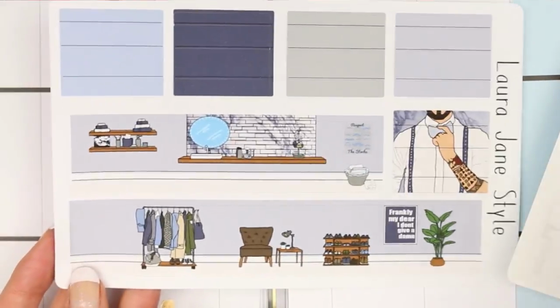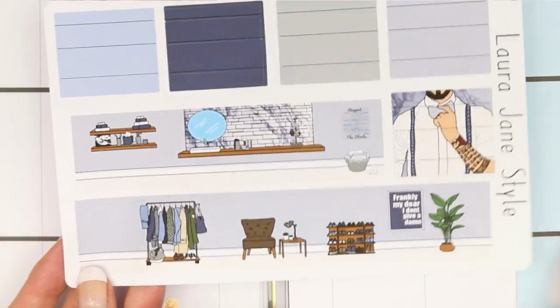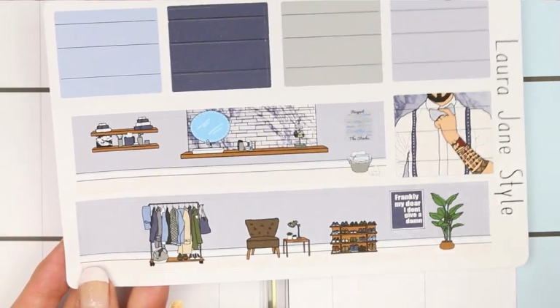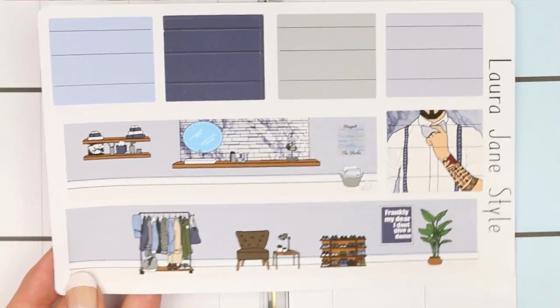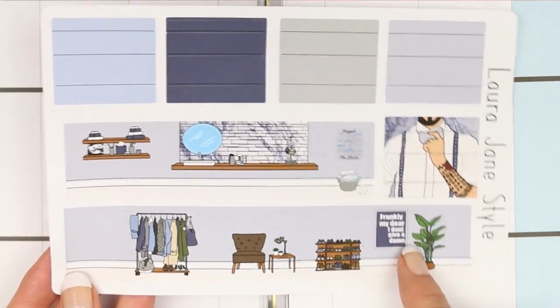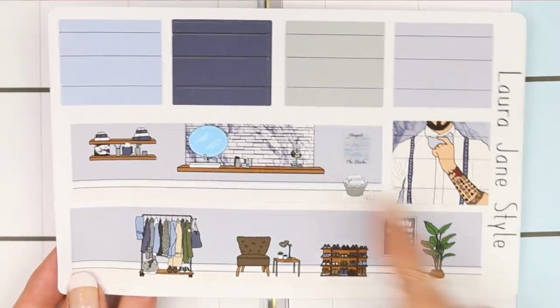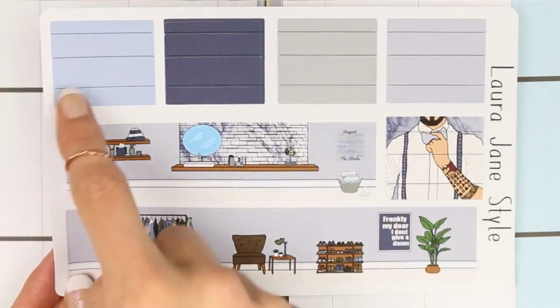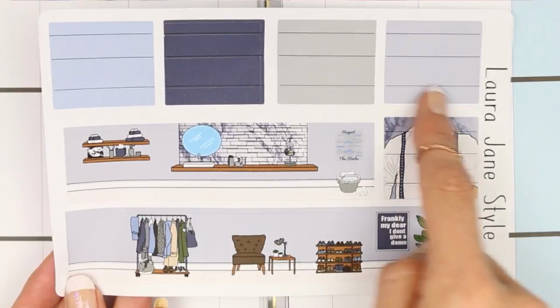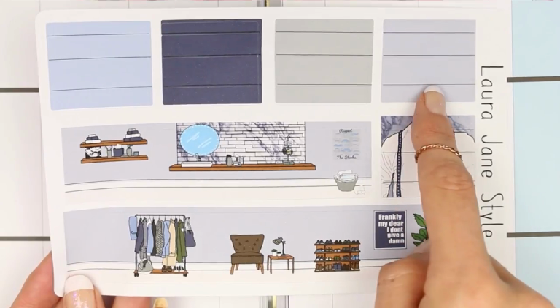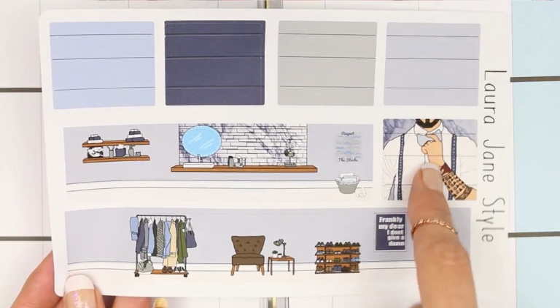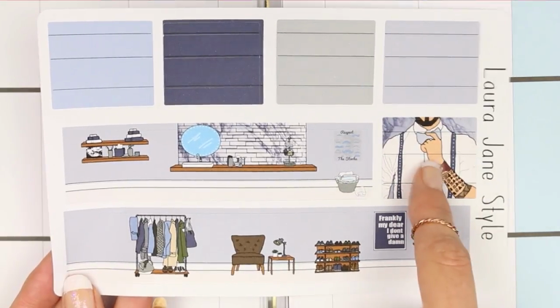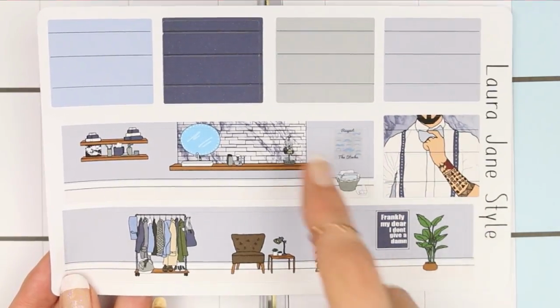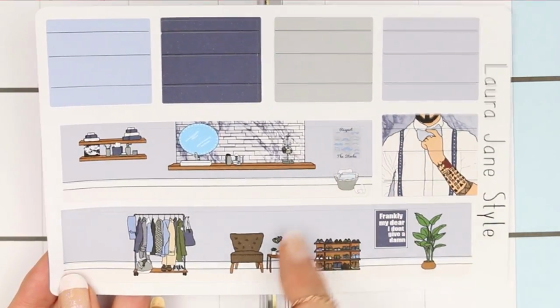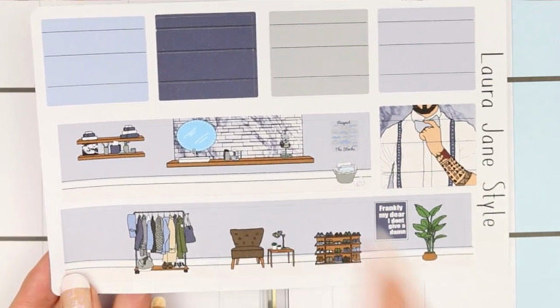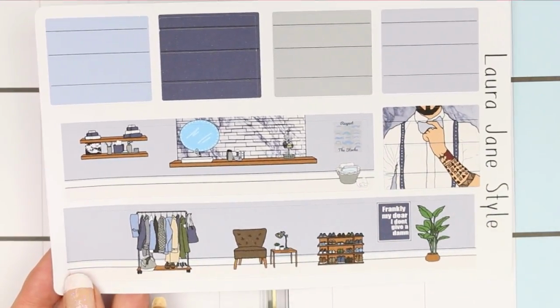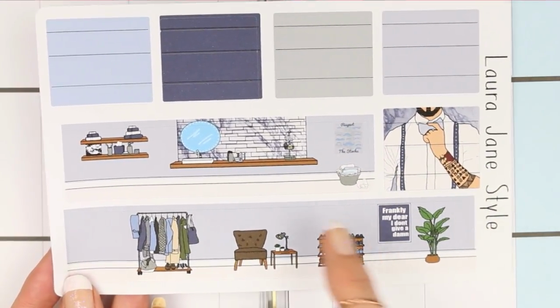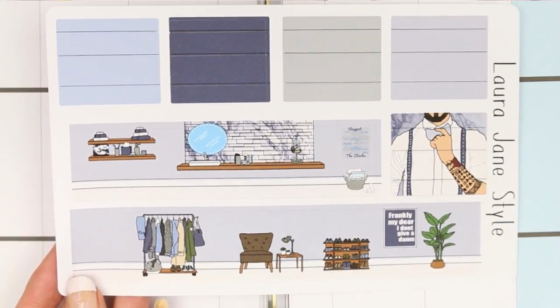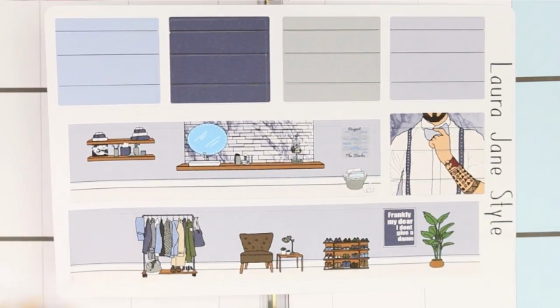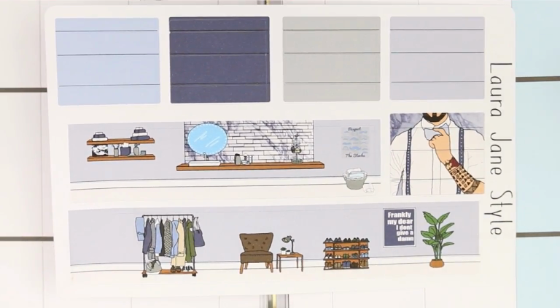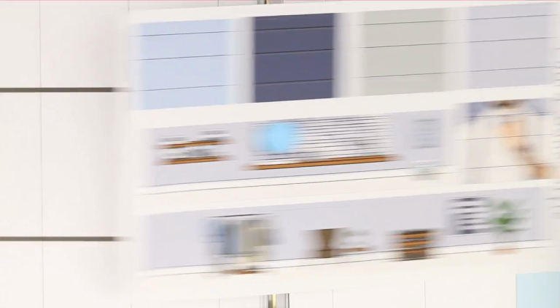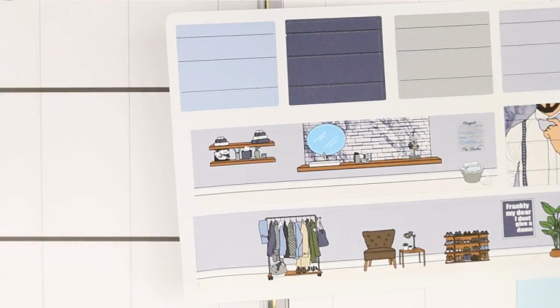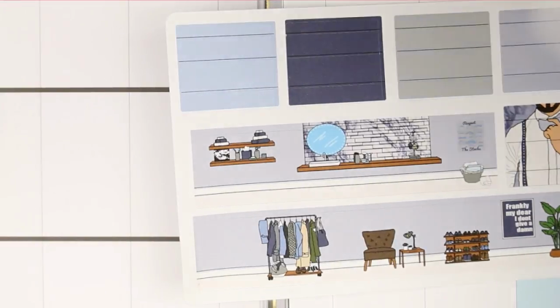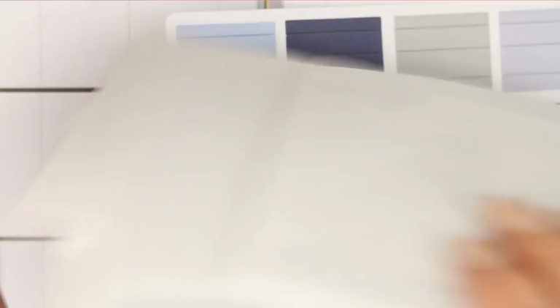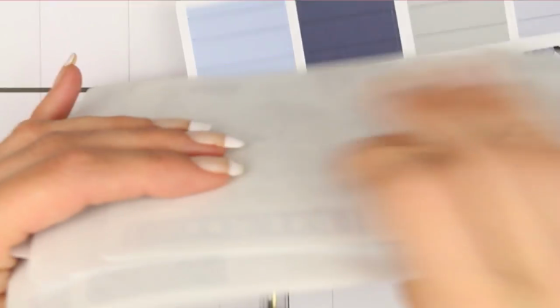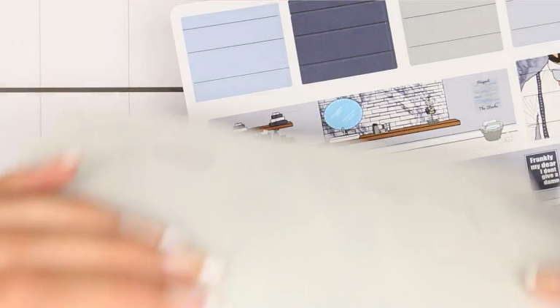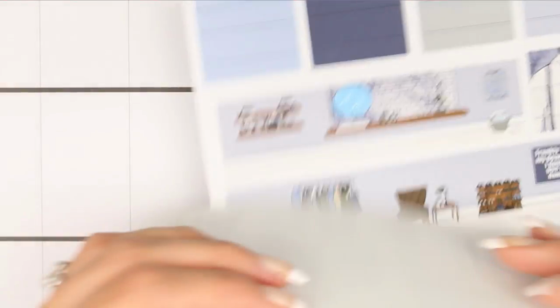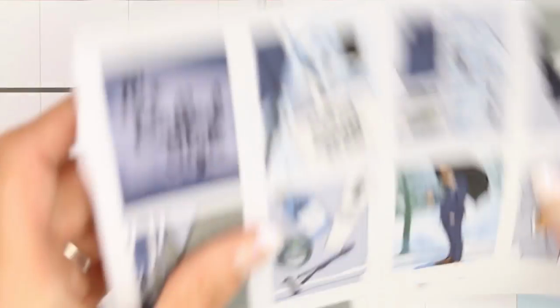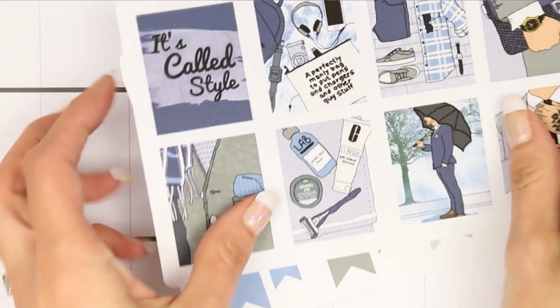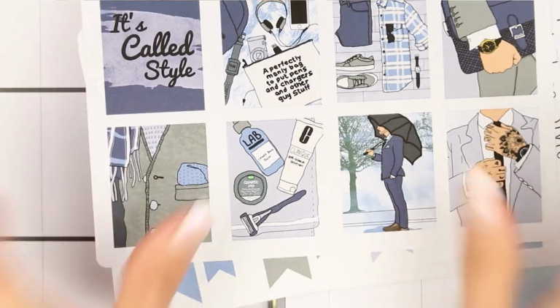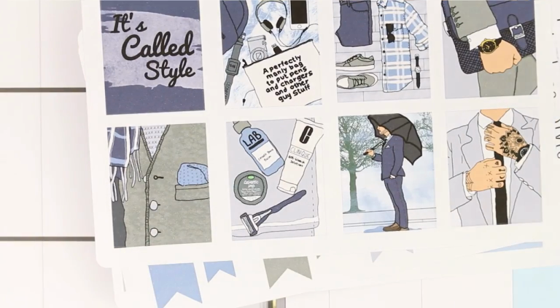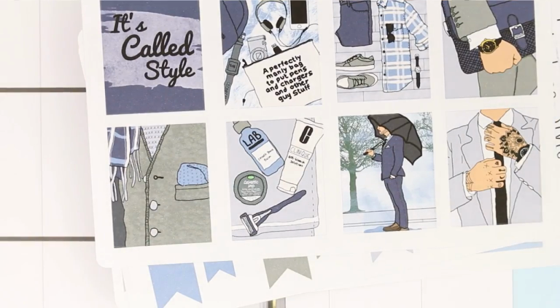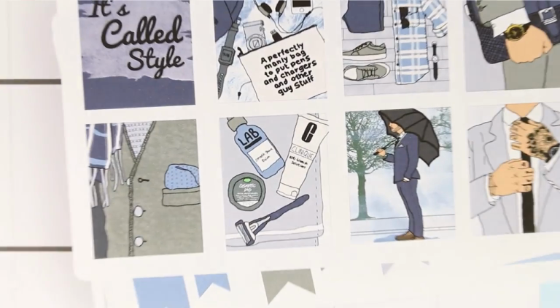The last page is your solid washi, patterned washi, and bottom washi. And that is this kit!